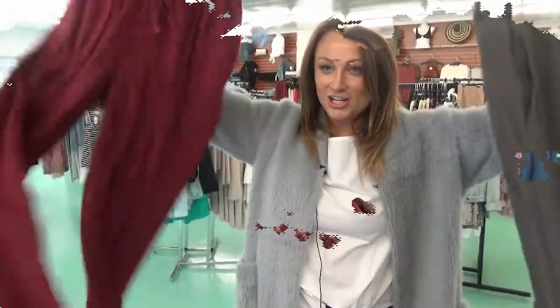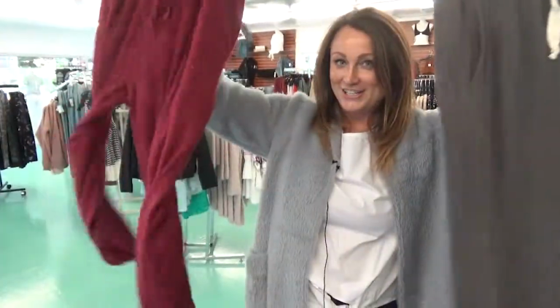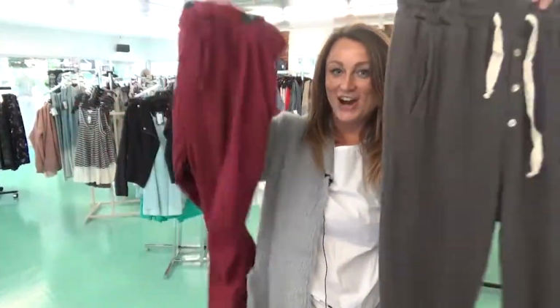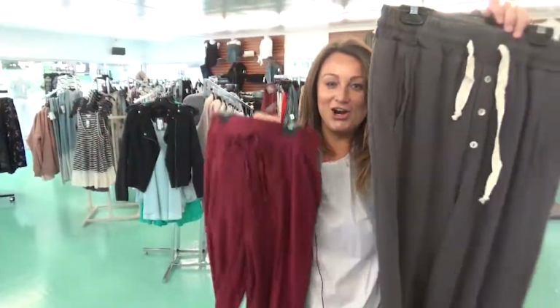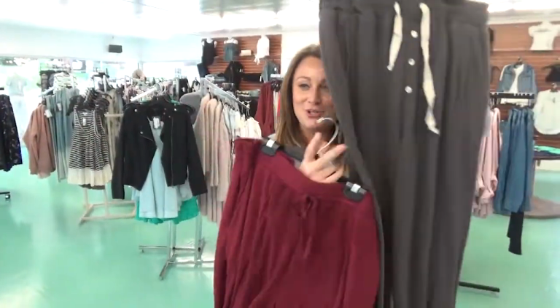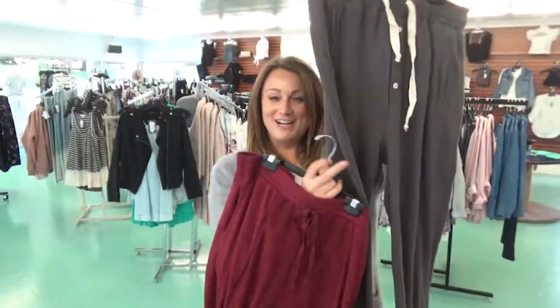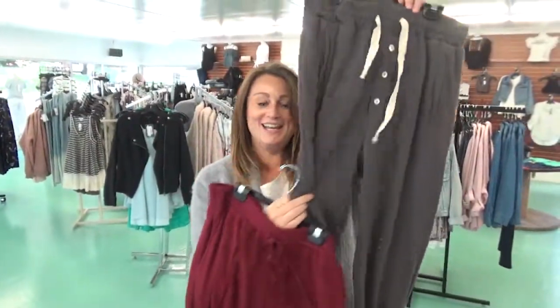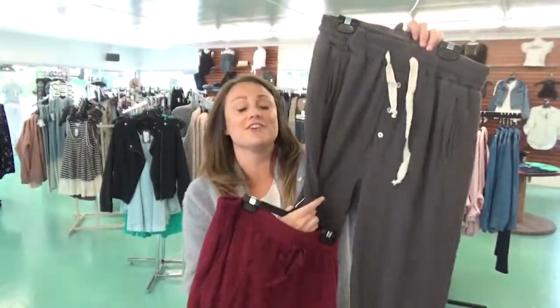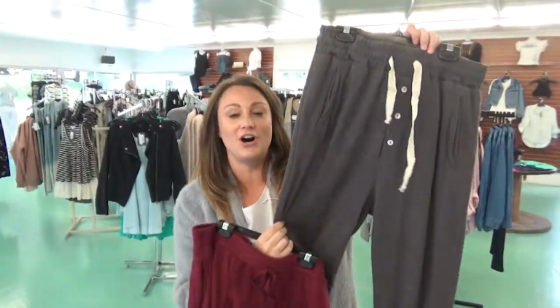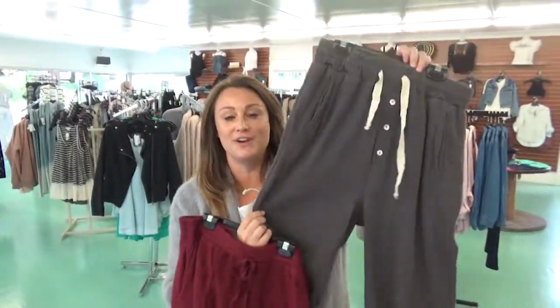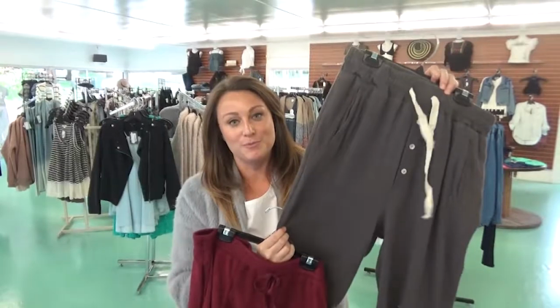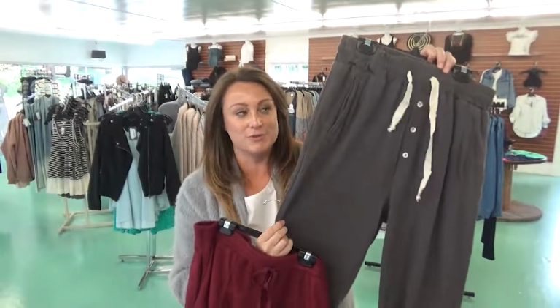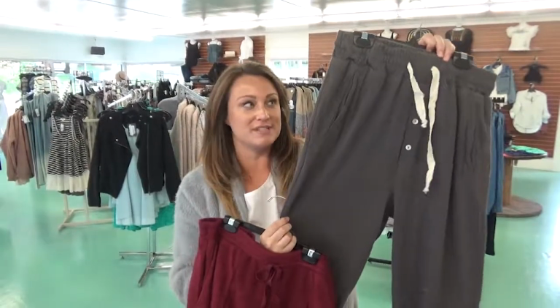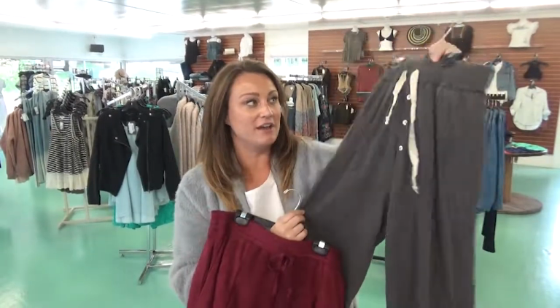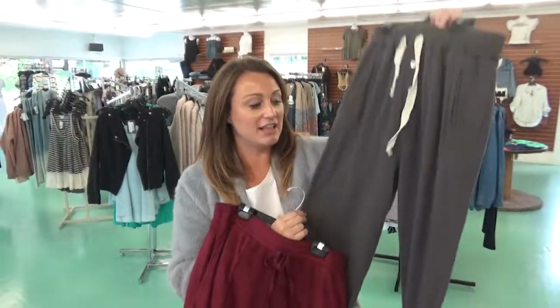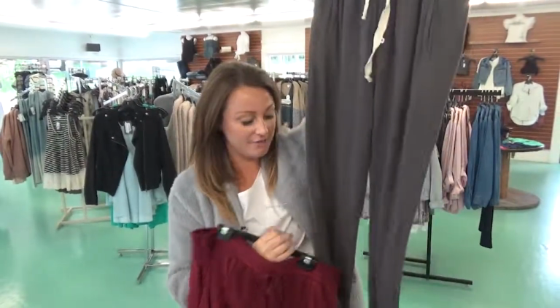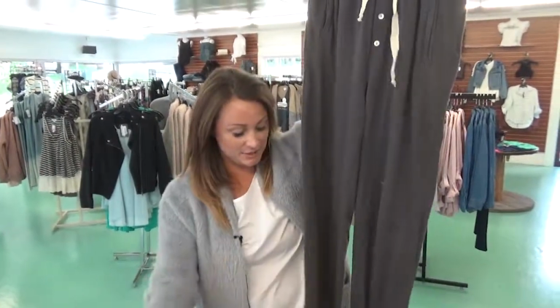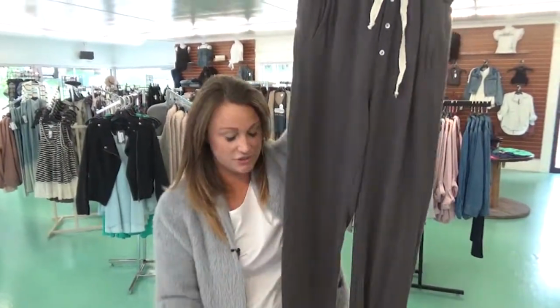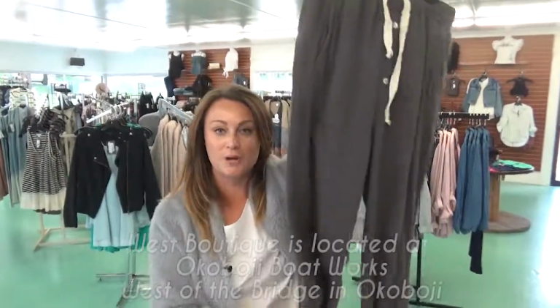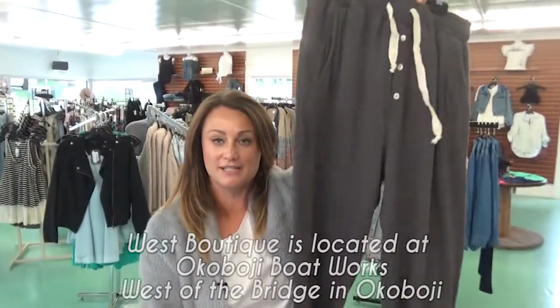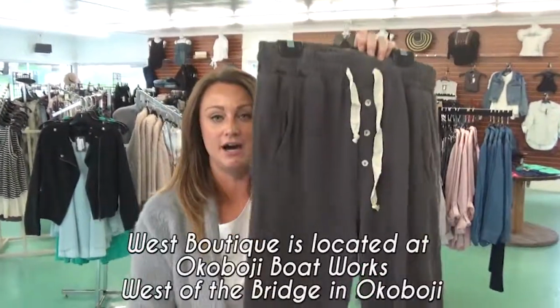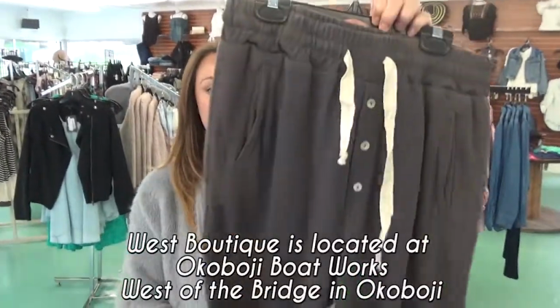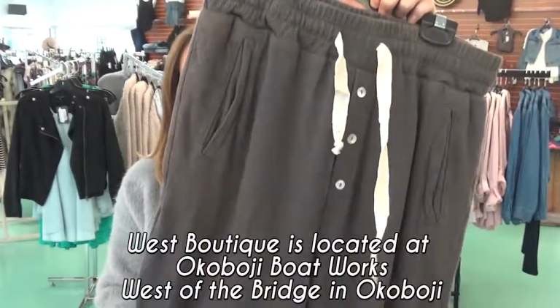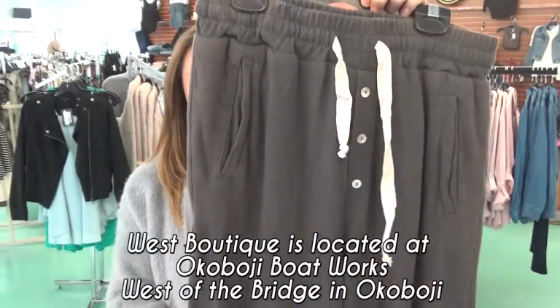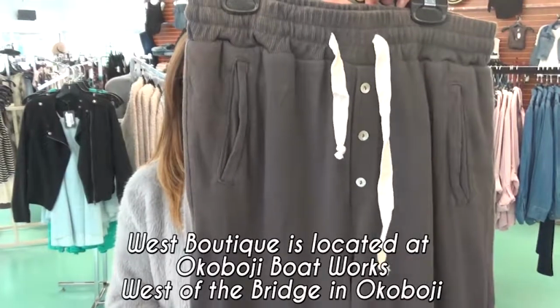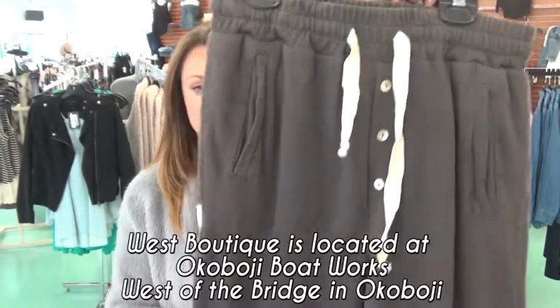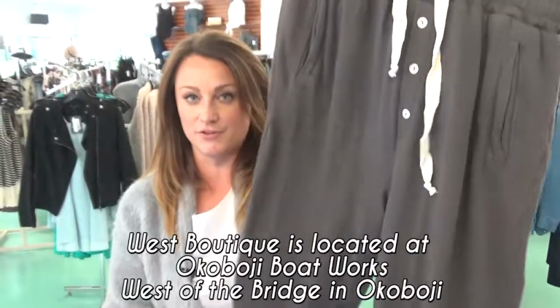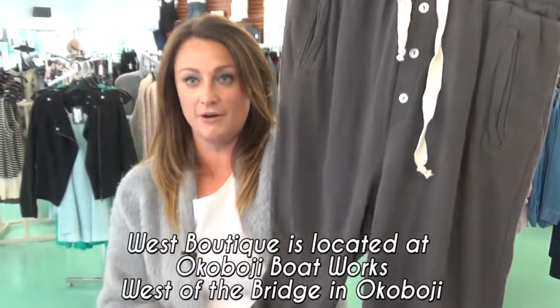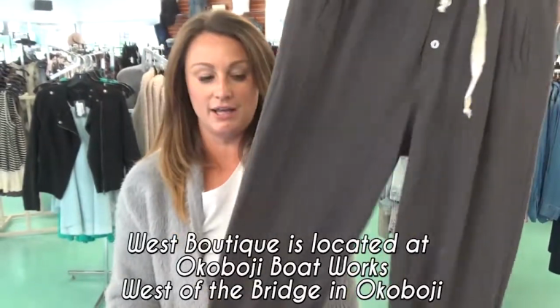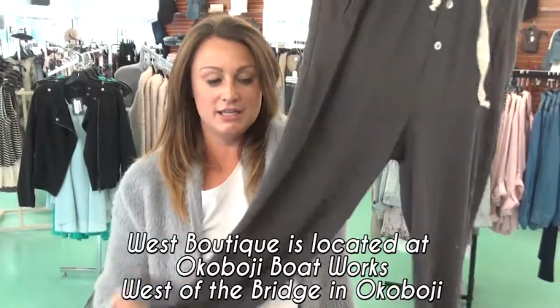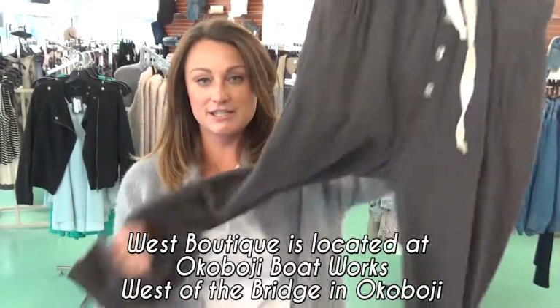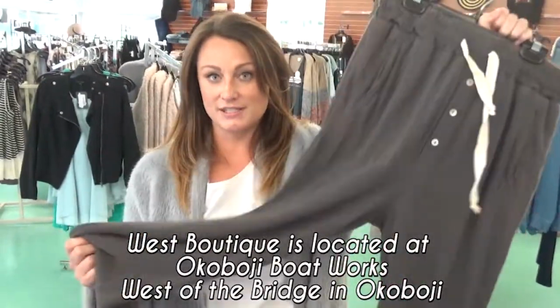Joggers are super in for fall. We've had a few pairs we've really been selling out of. I love these ones — they're super high-waisted, really cute gray wash on these from POL. These are awesome.